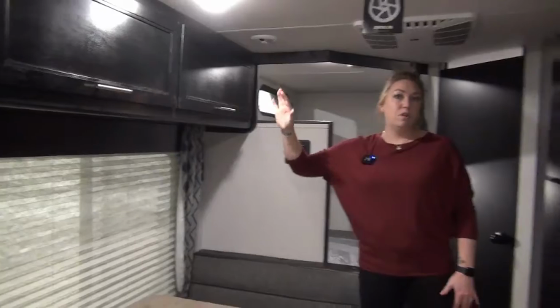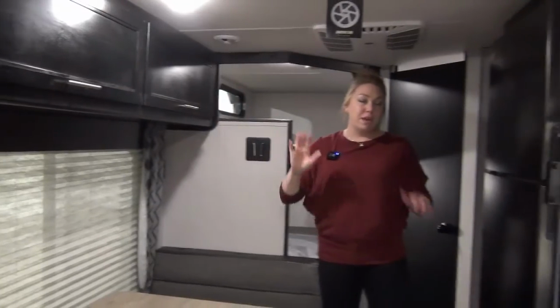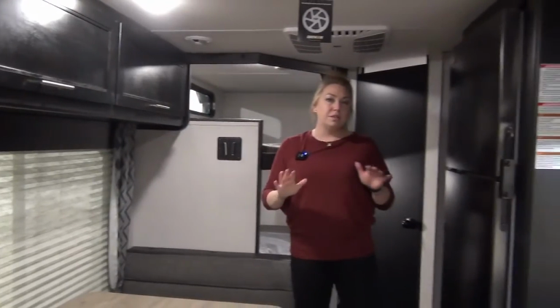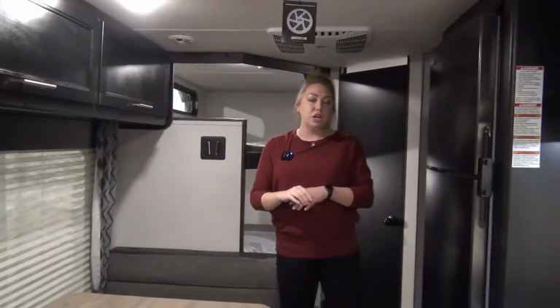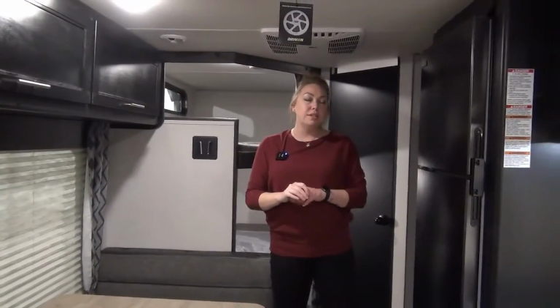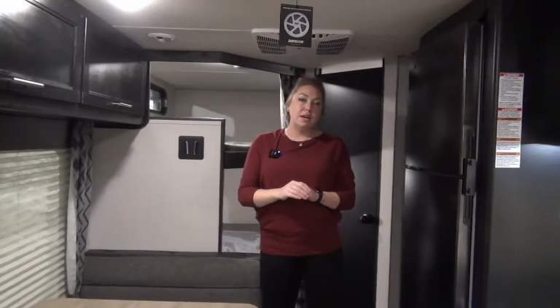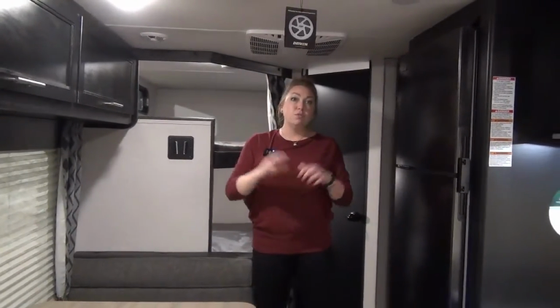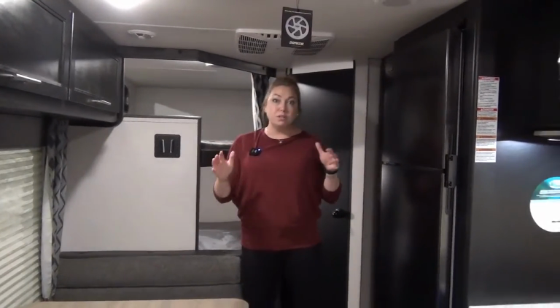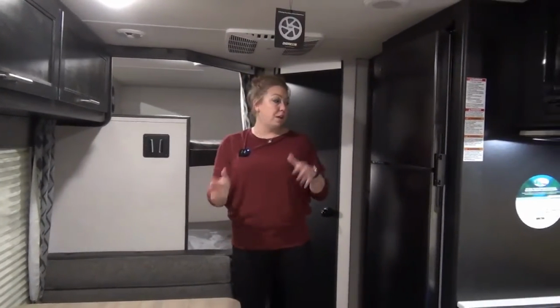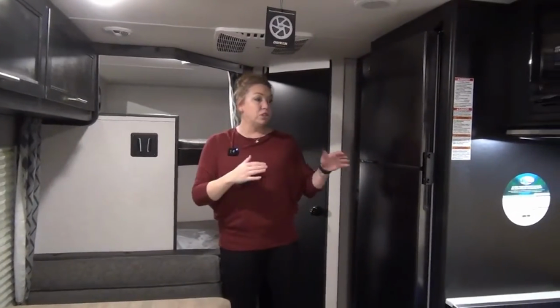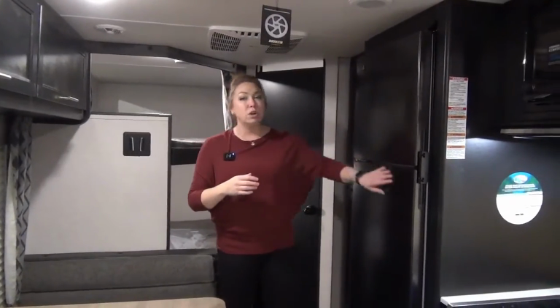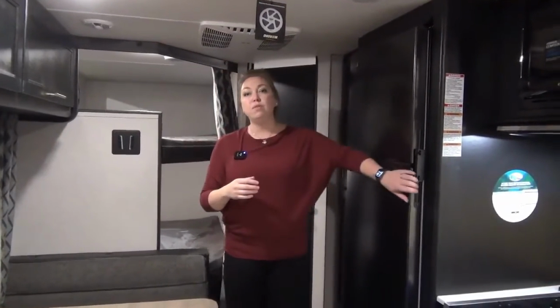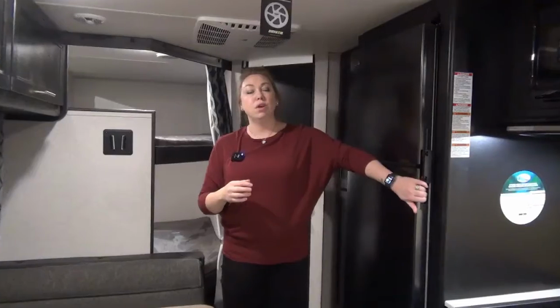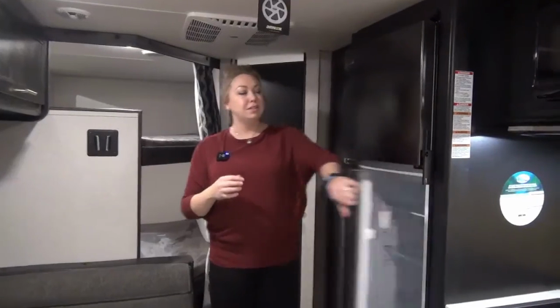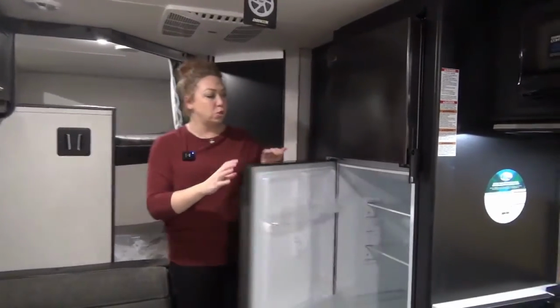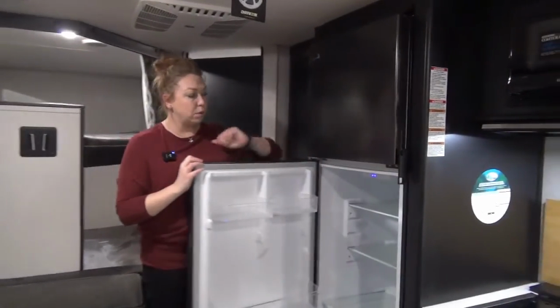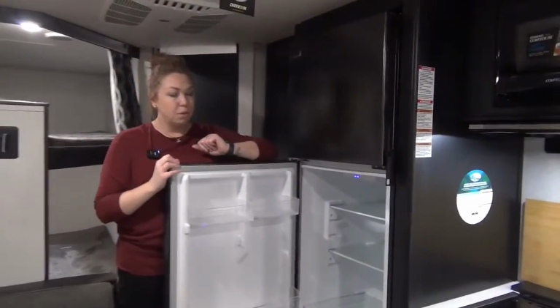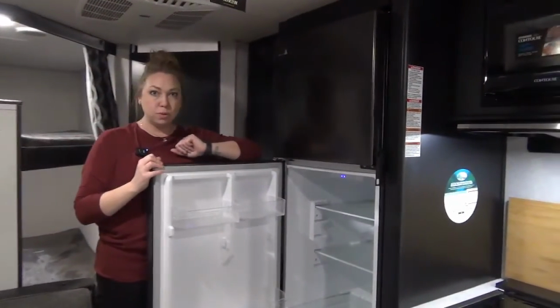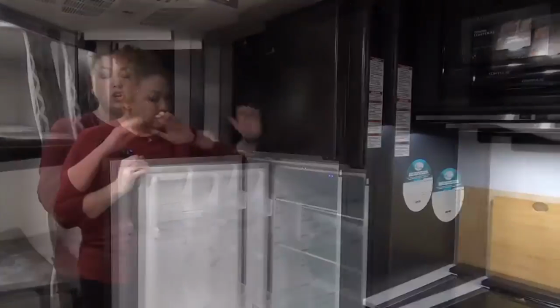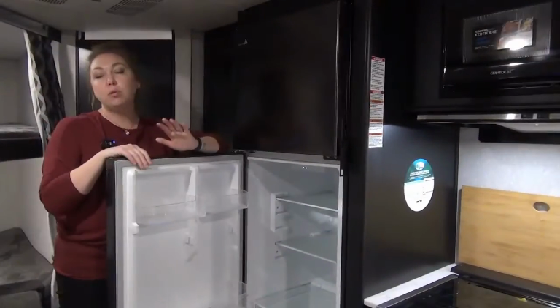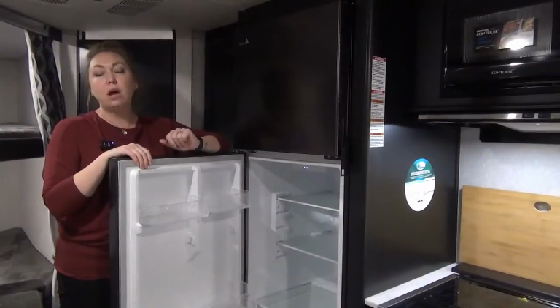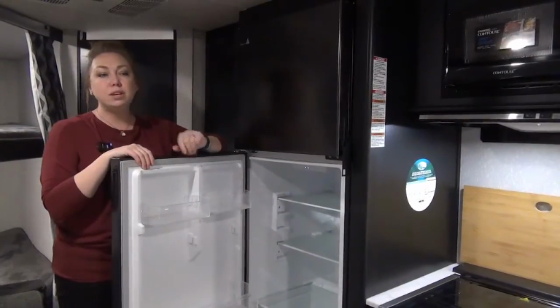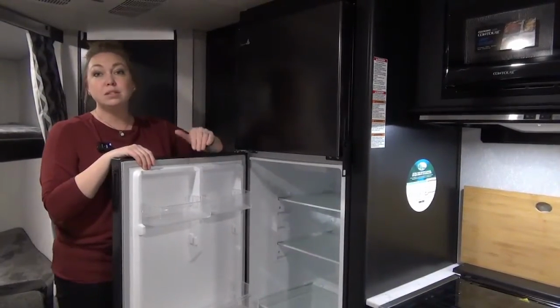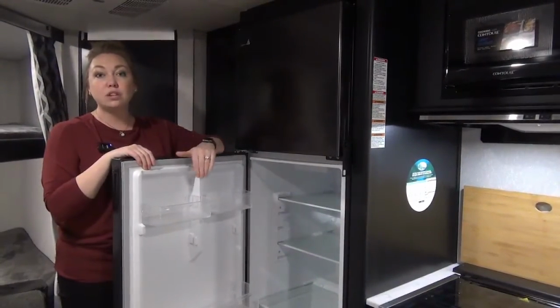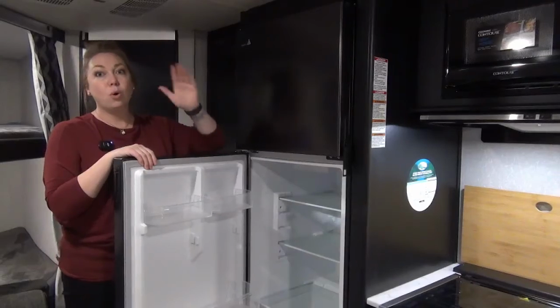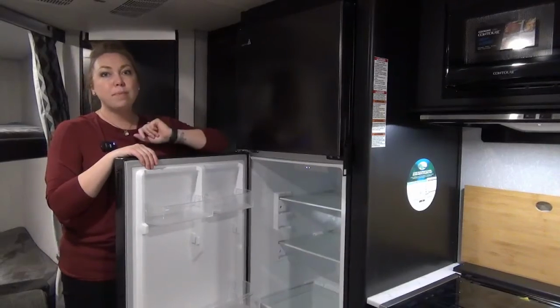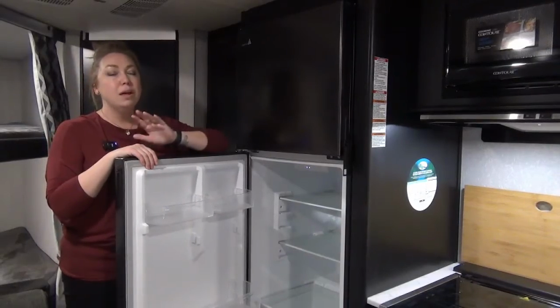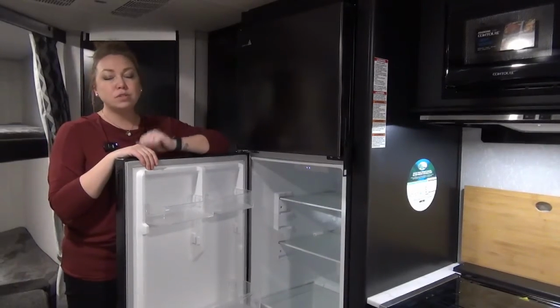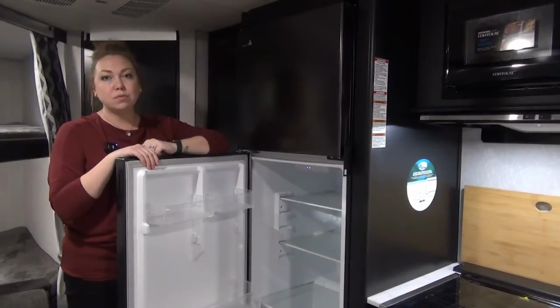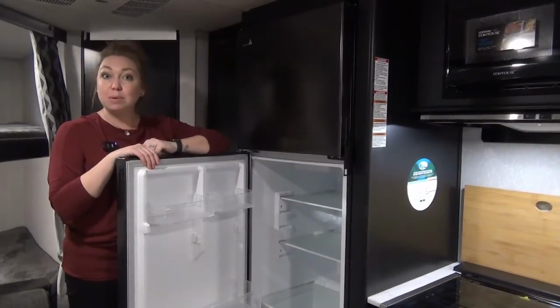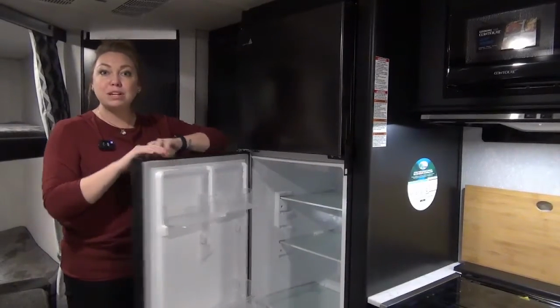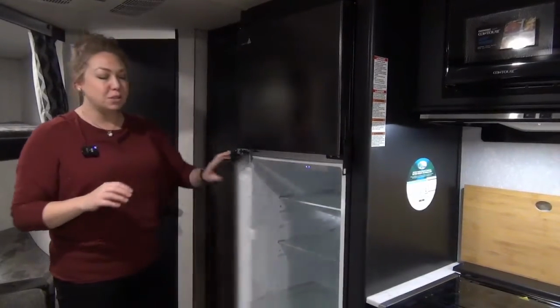One of my favorite things in these Cherokees is the roof-mounted solar panel, which in turn gives you this nice large 12-volt refrigerator. No propane options on these — it is simply electric or off your battery — but ask your salesperson for a little bit more information on that solar setup.